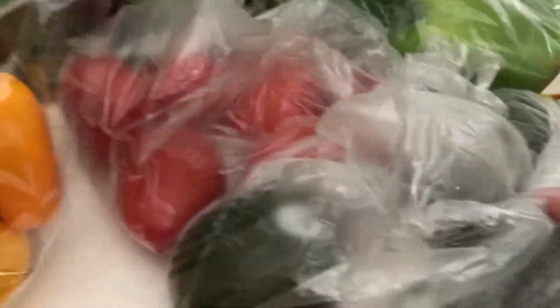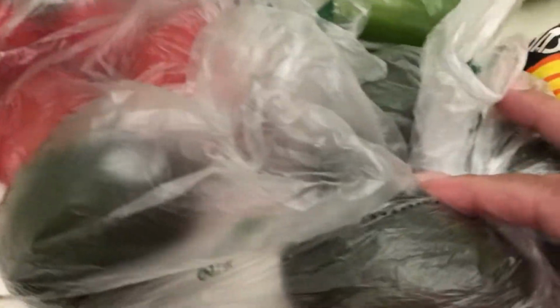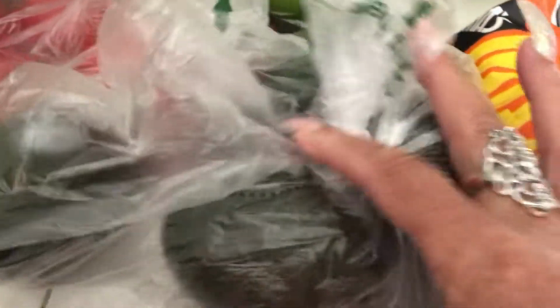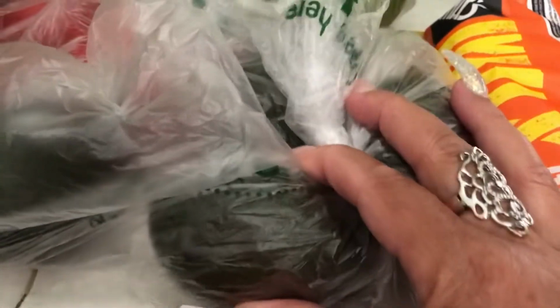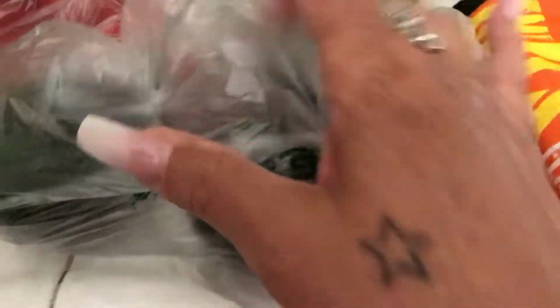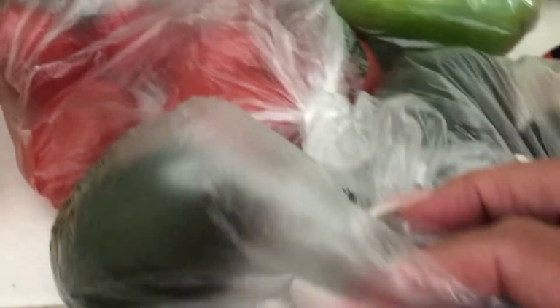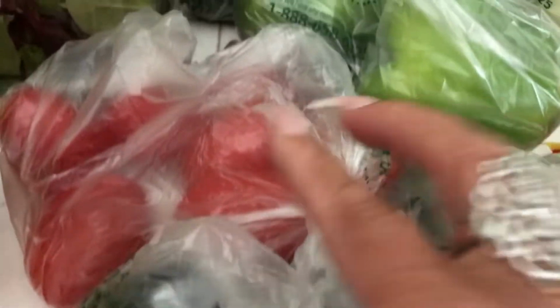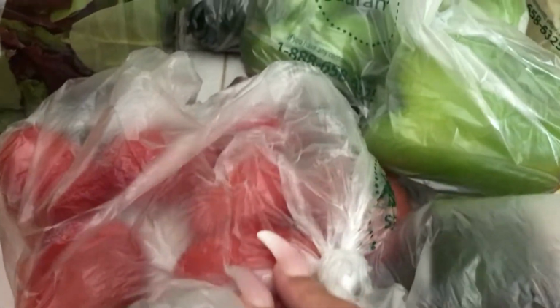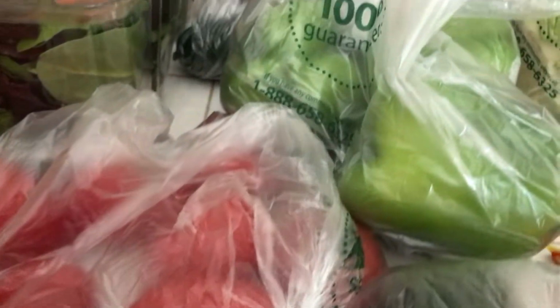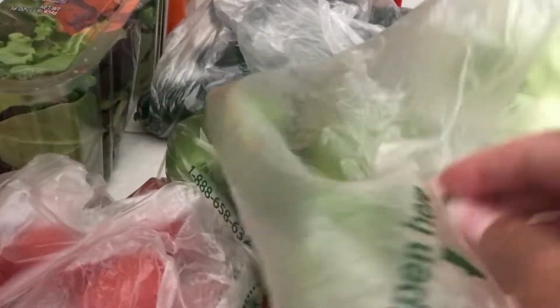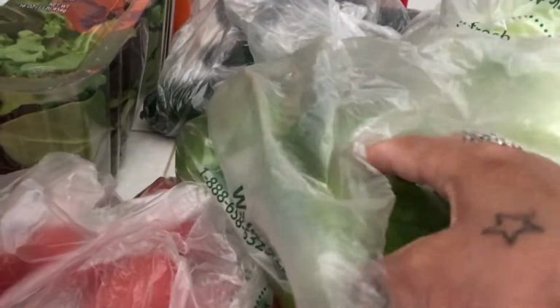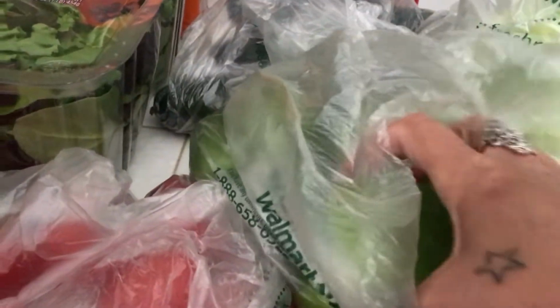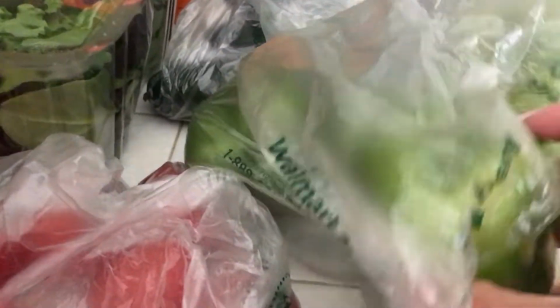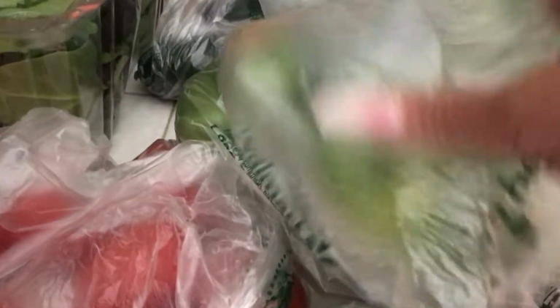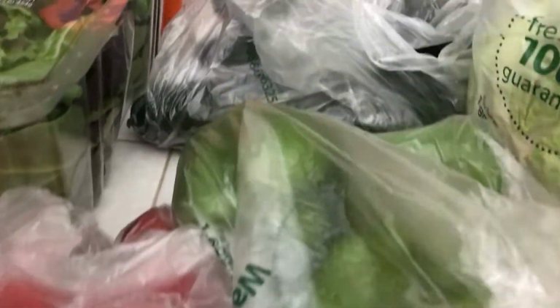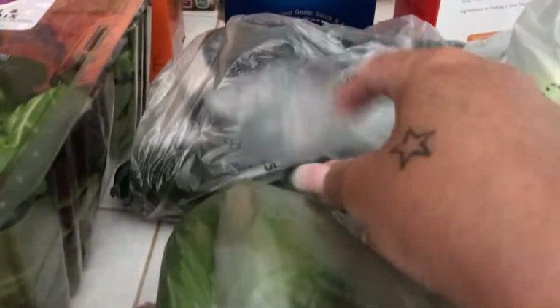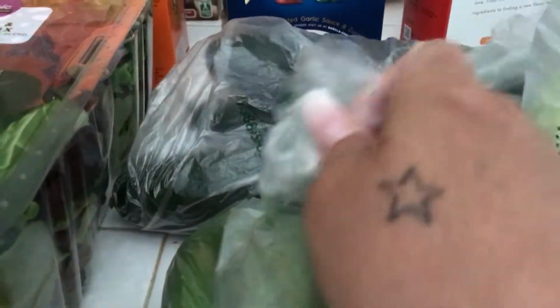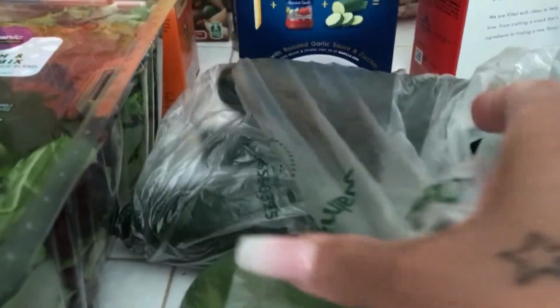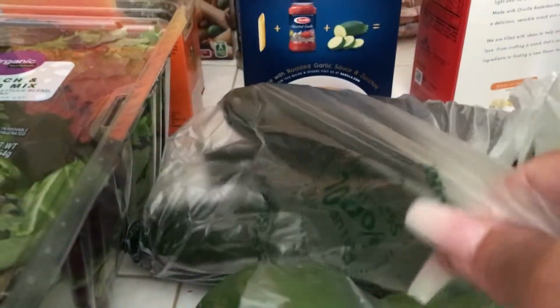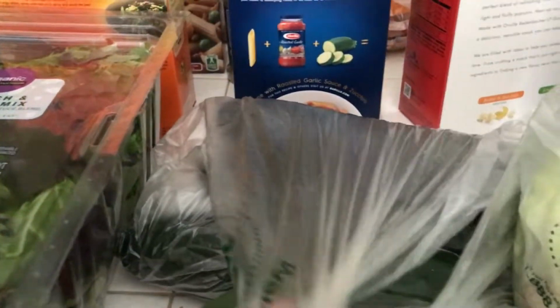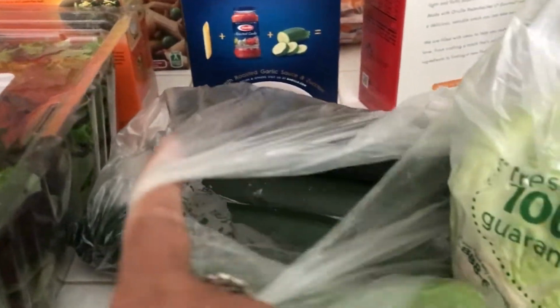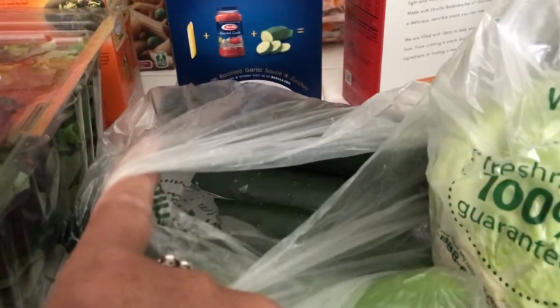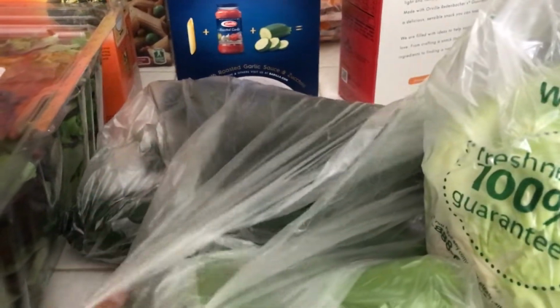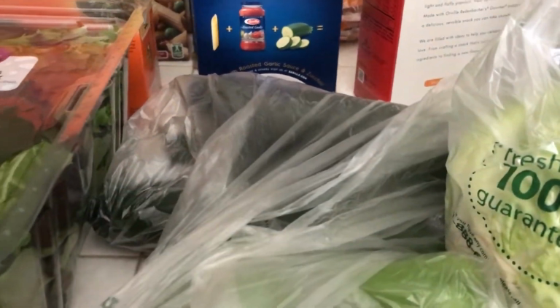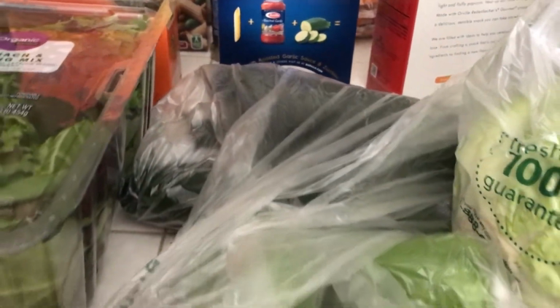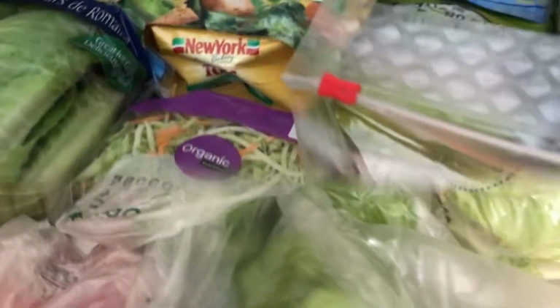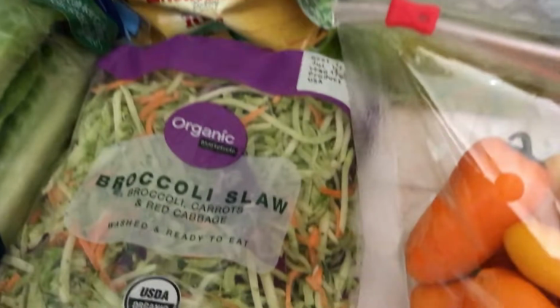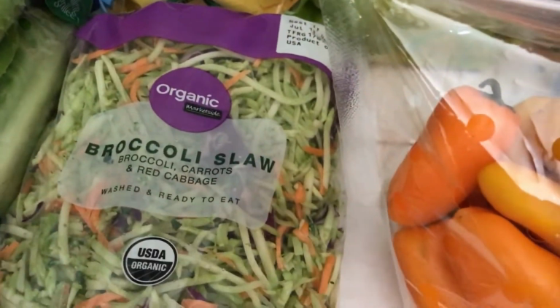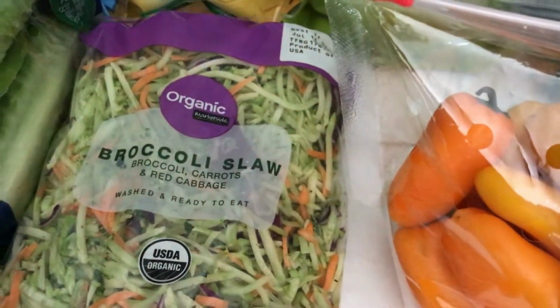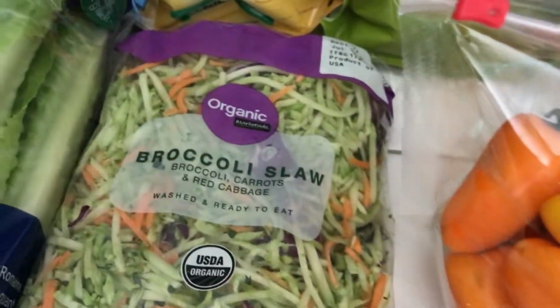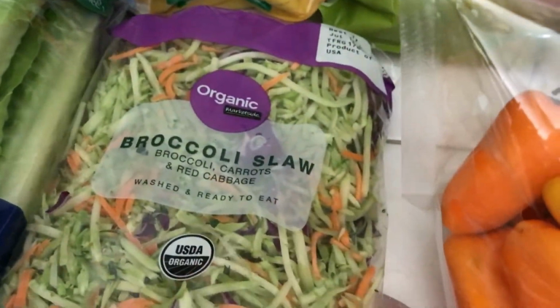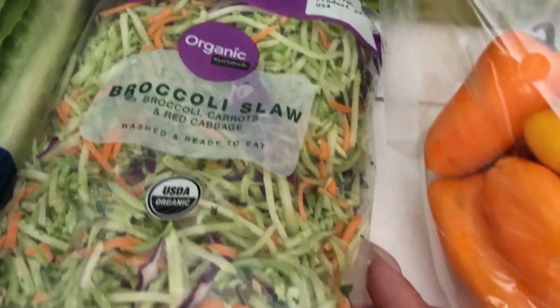Got some avocados, some tomatoes, bell peppers, green bell peppers, and then a bag of cucumbers. Also got some broccoli slaw, which is organic.